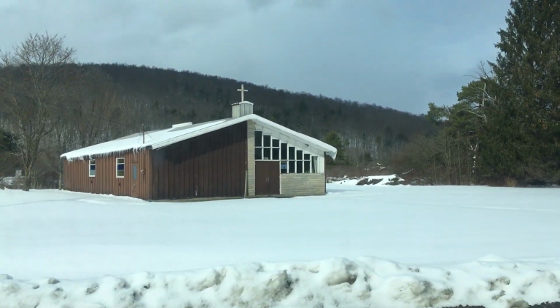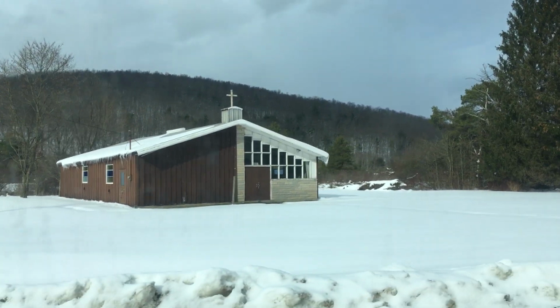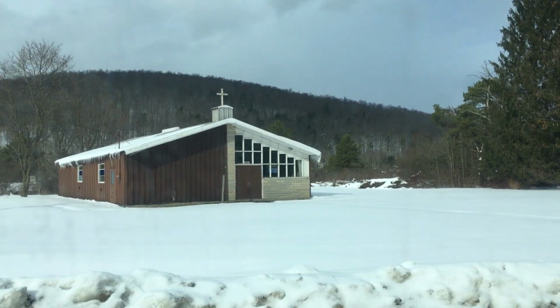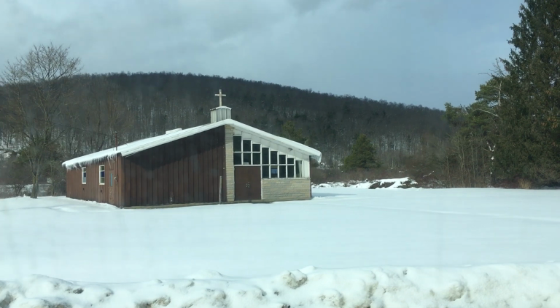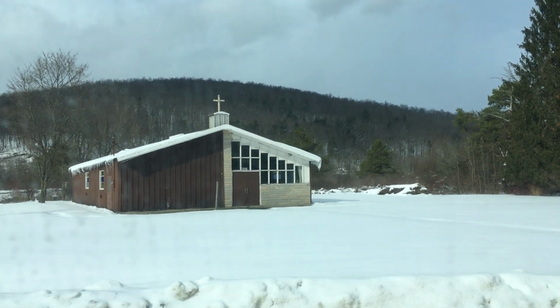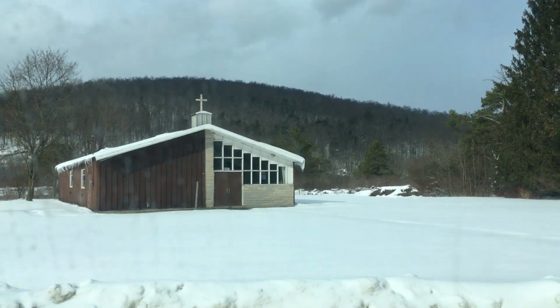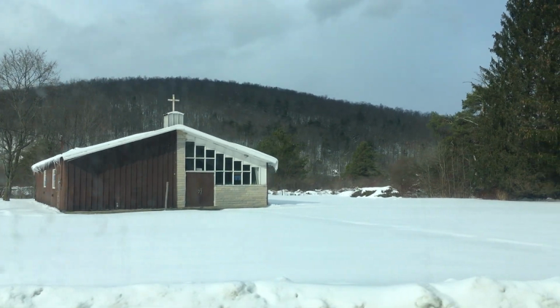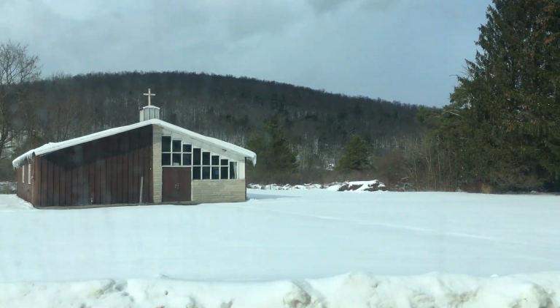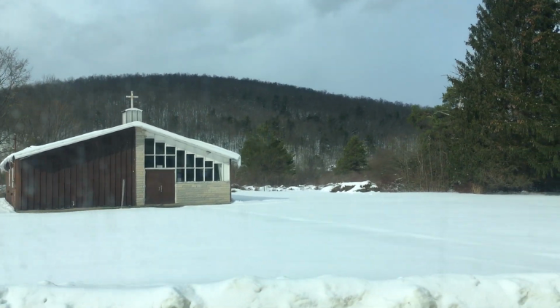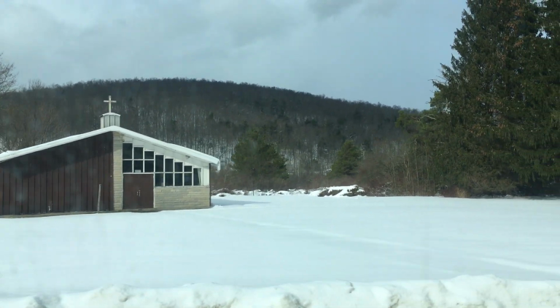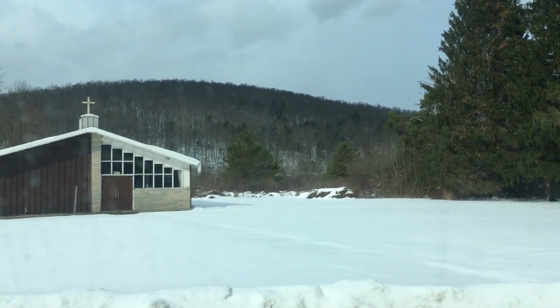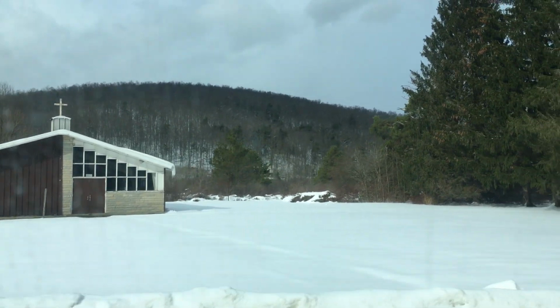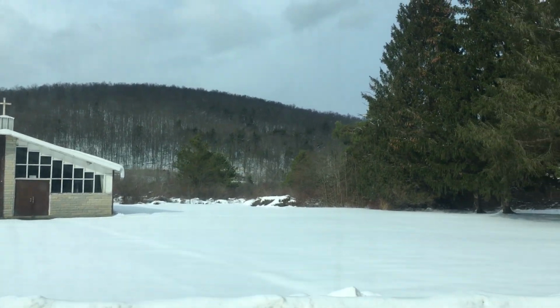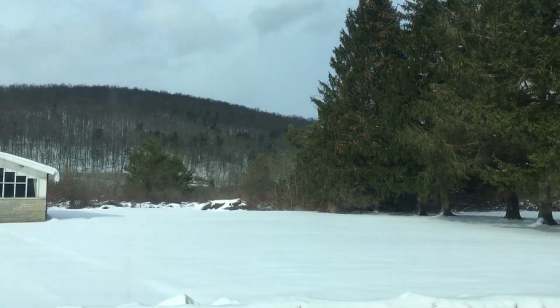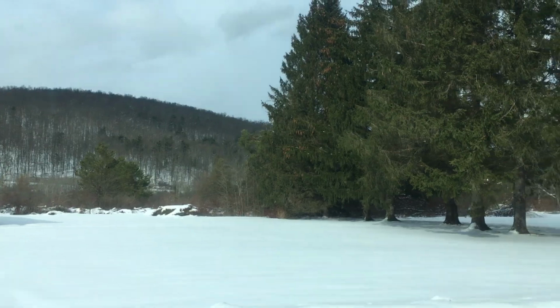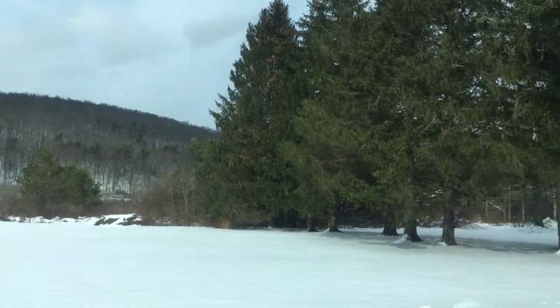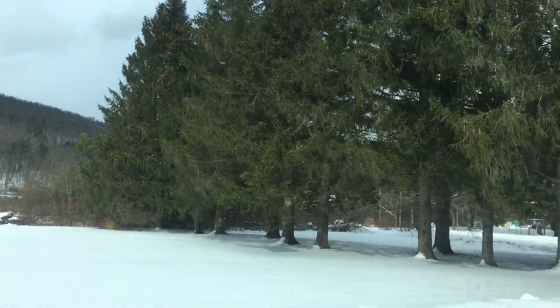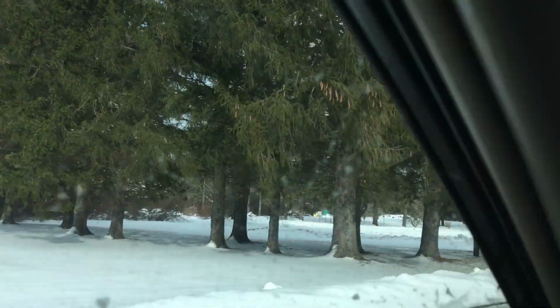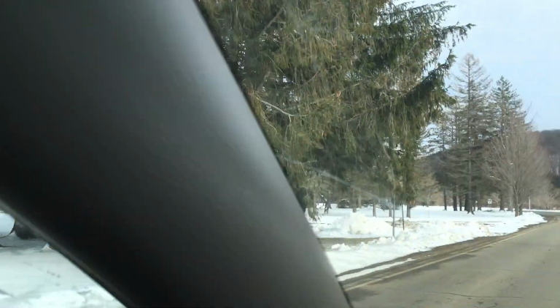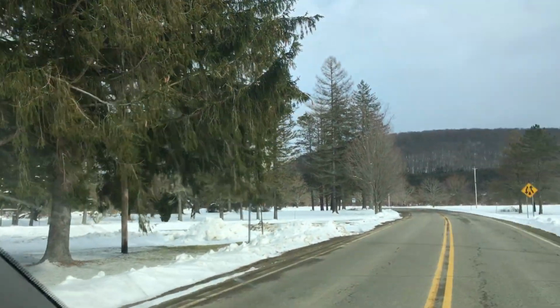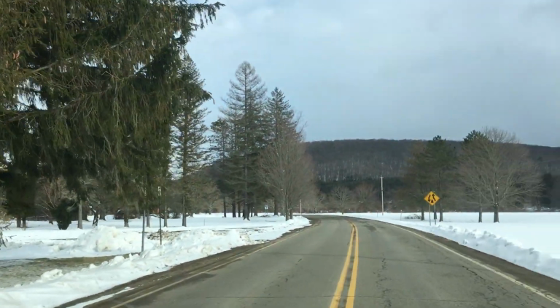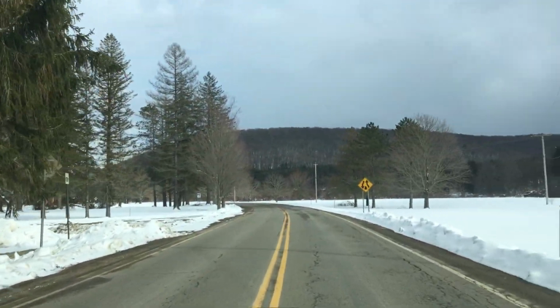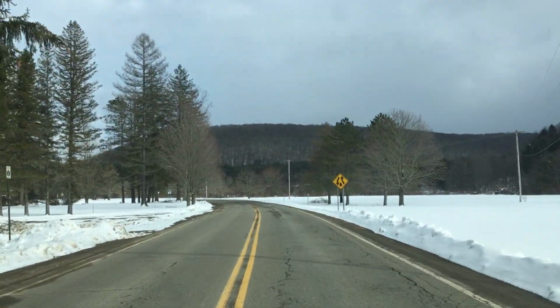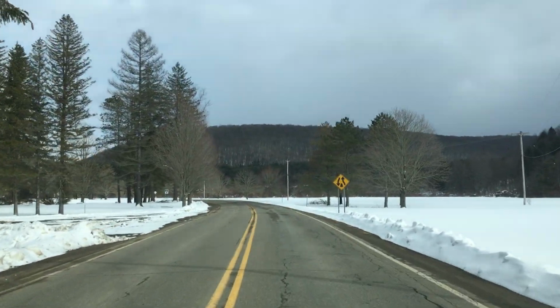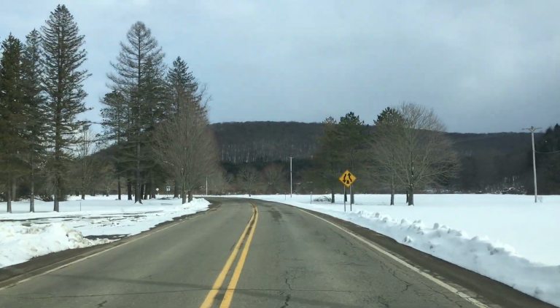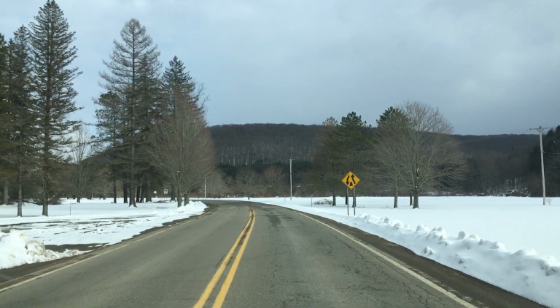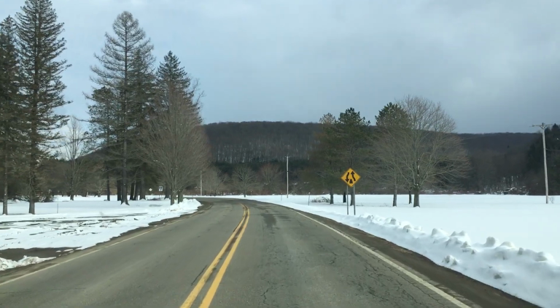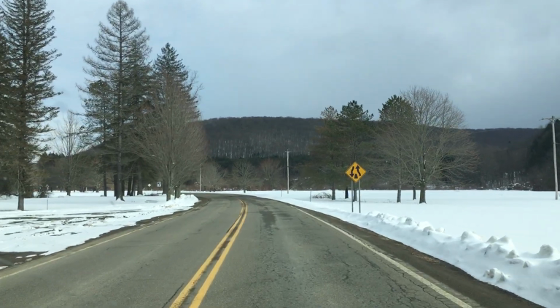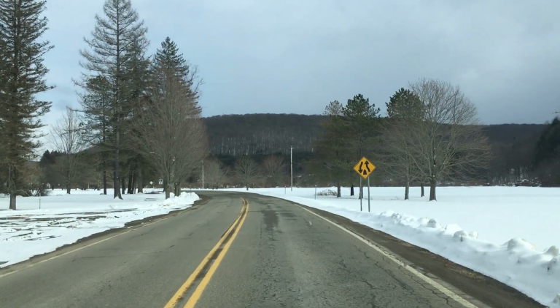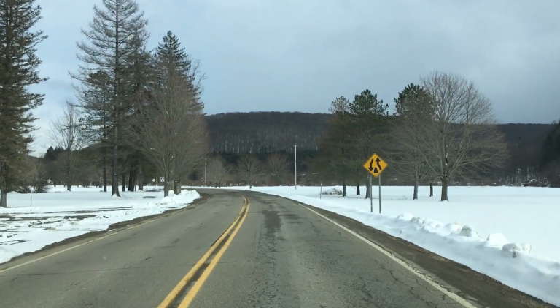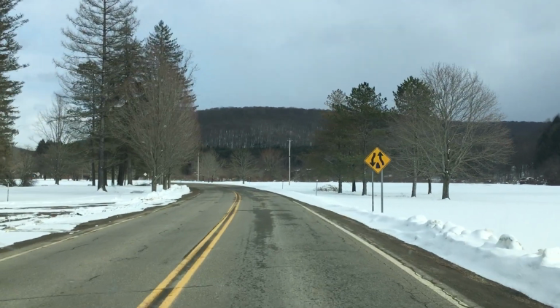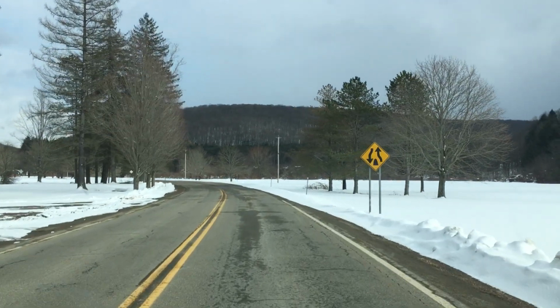That is the old Catholic chapel. In my day they used to have Catholic services there every Sunday, but a shortage of priests and things of that nature kind of put a damper on that.